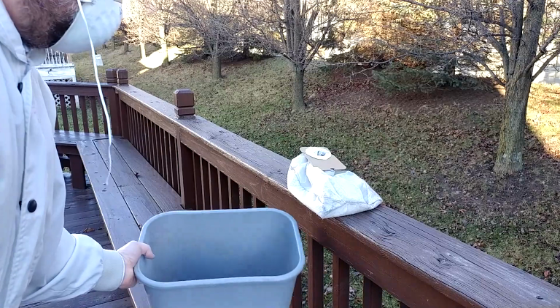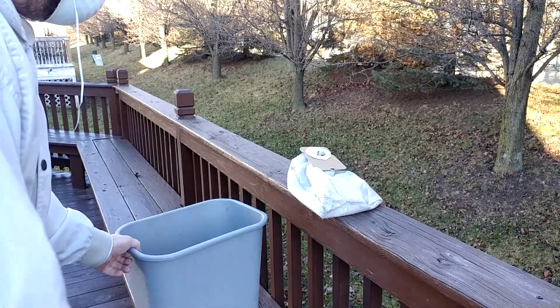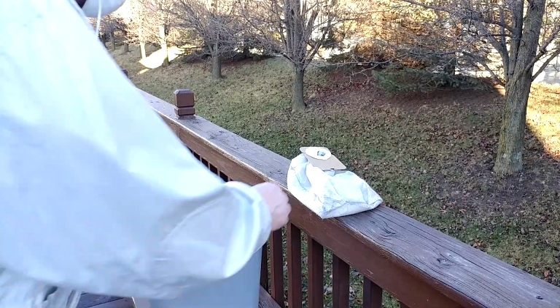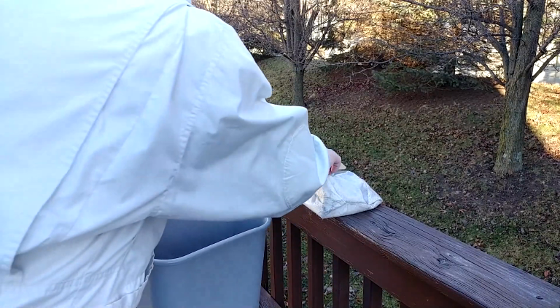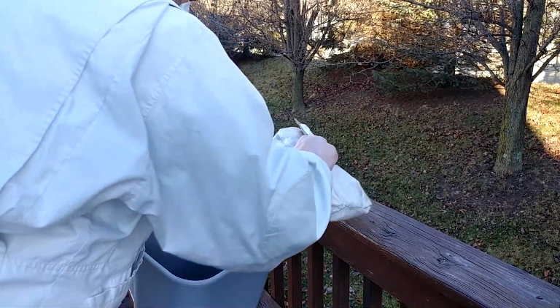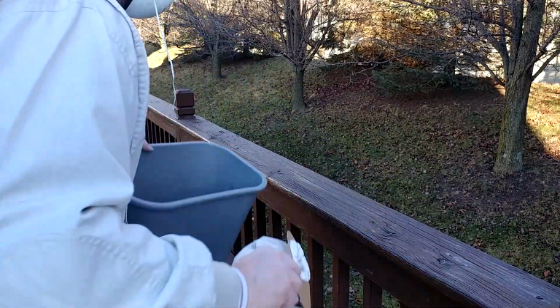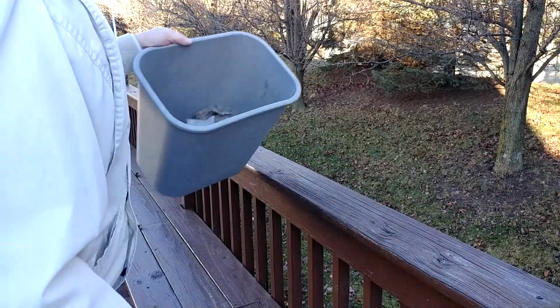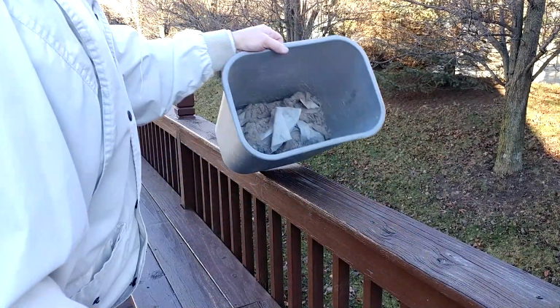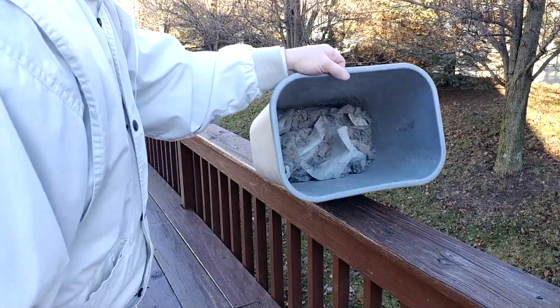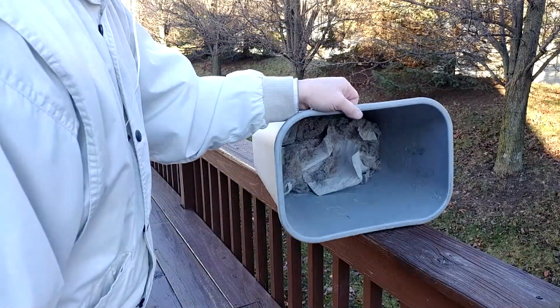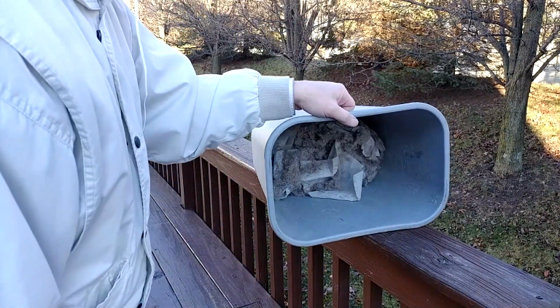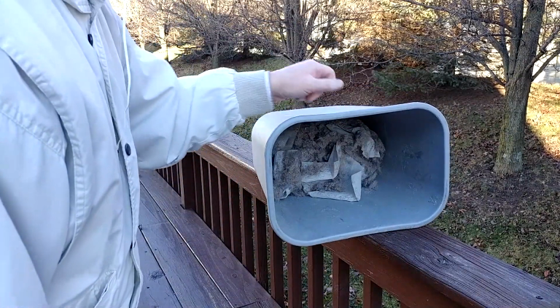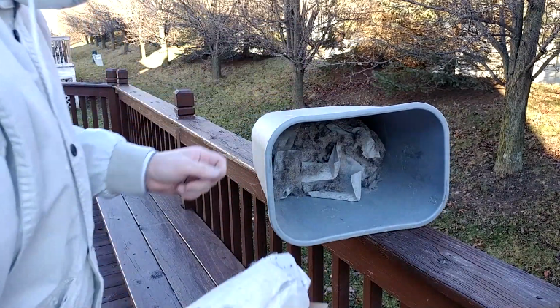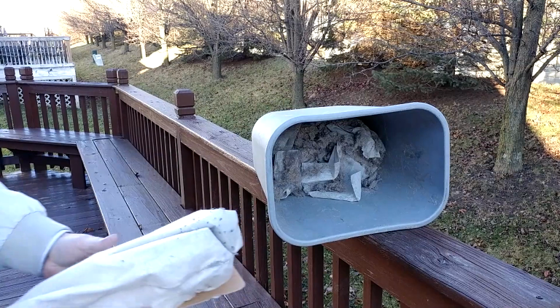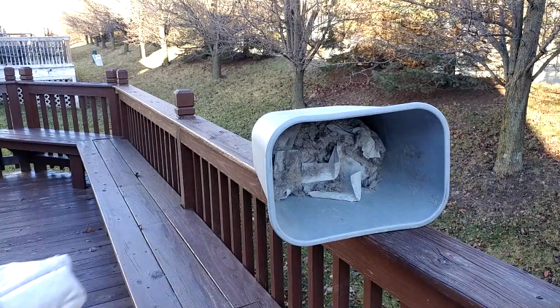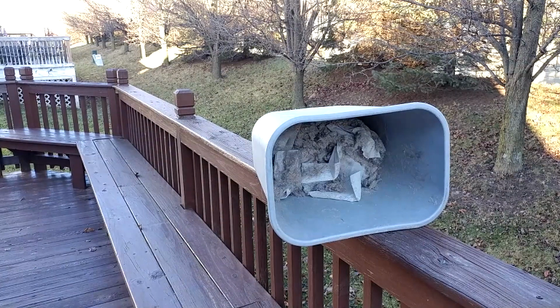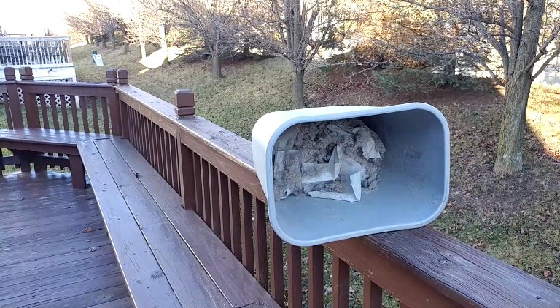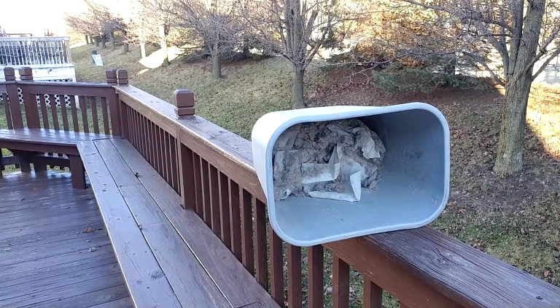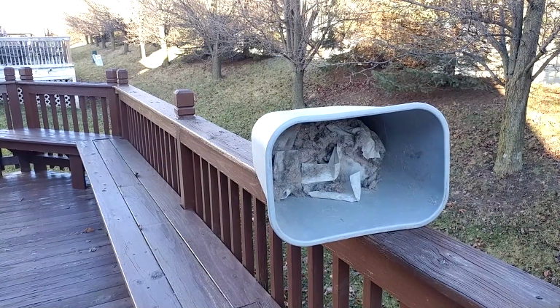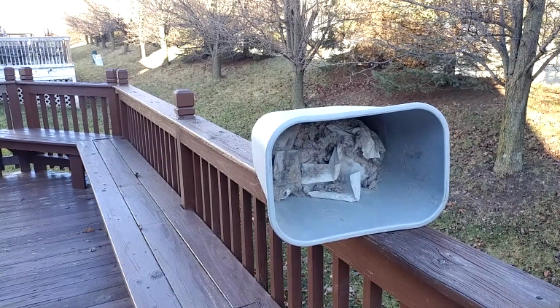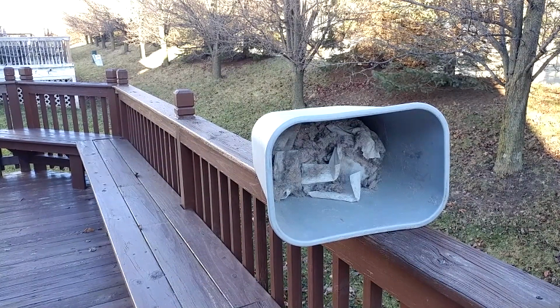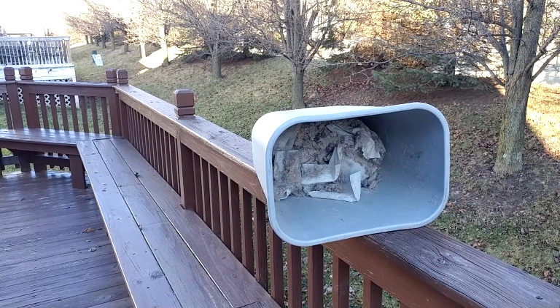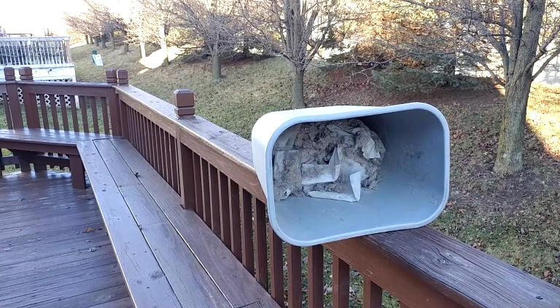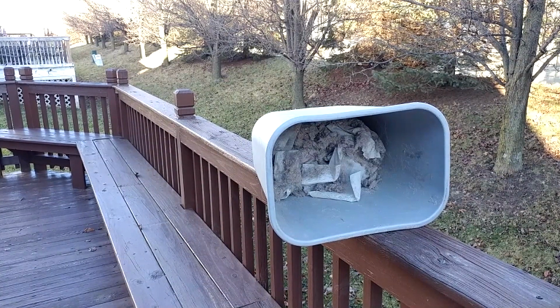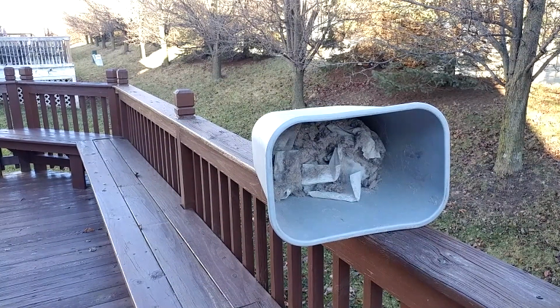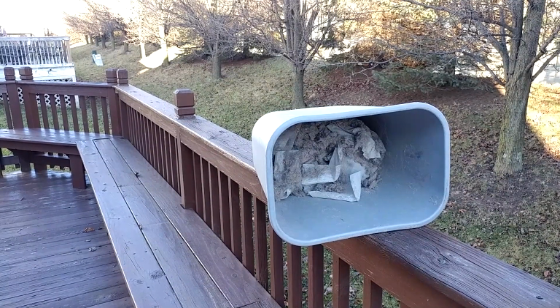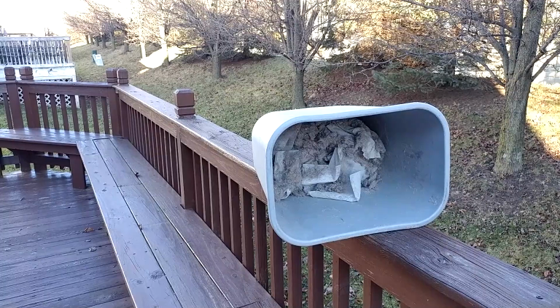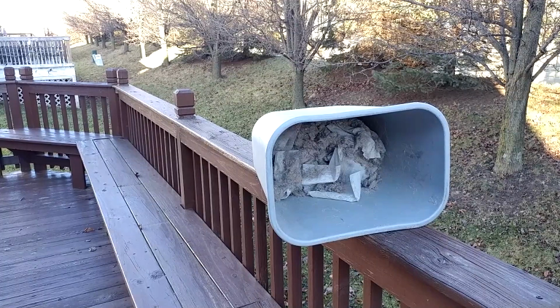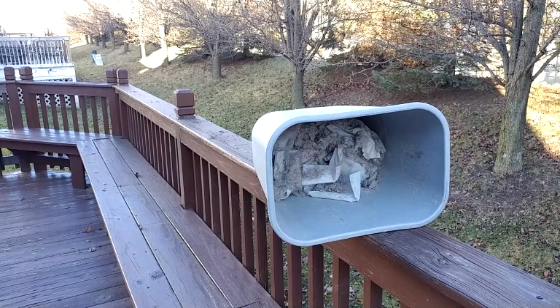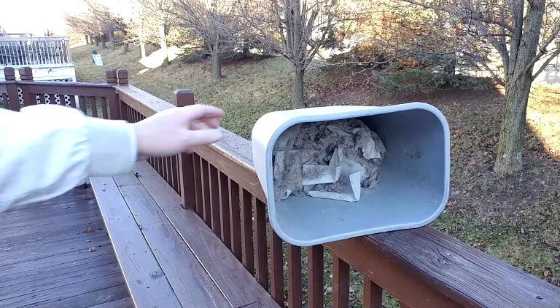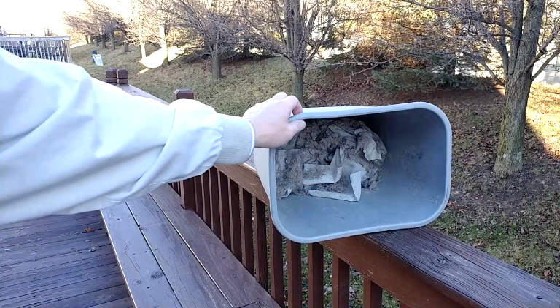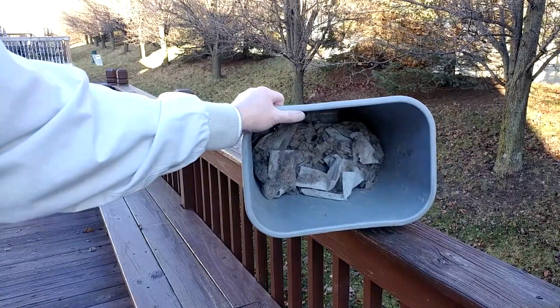All right, that is the last bag, and I hope you can see that's what's in the garbage can right there.